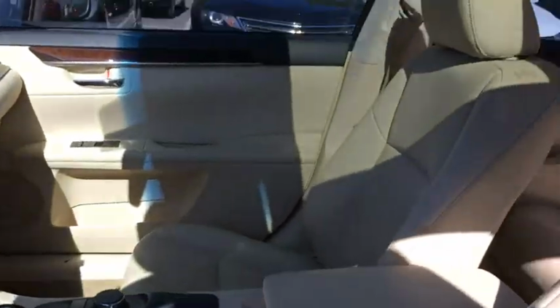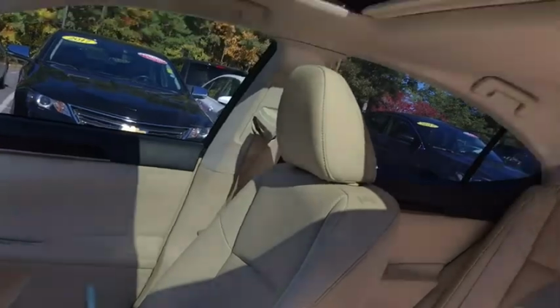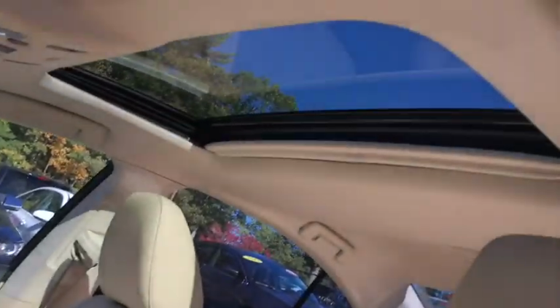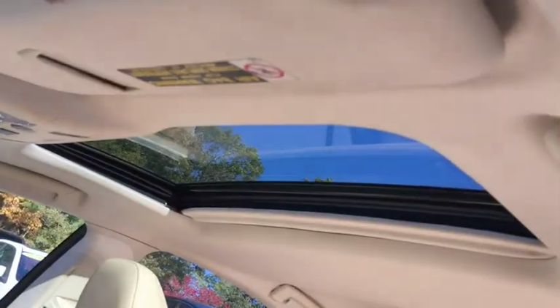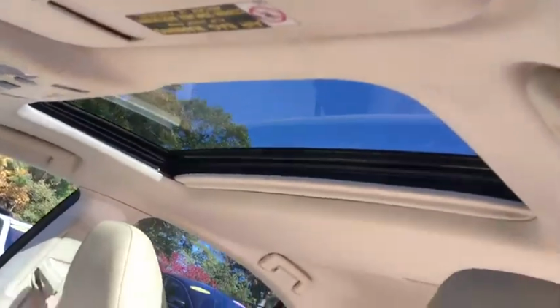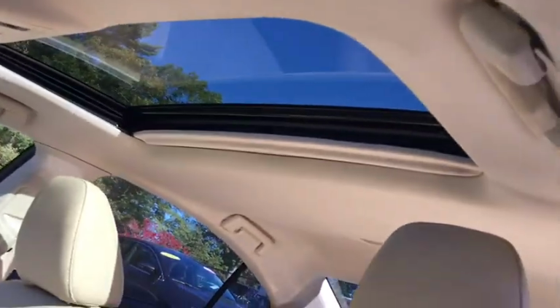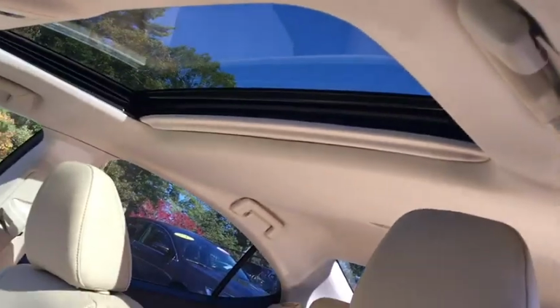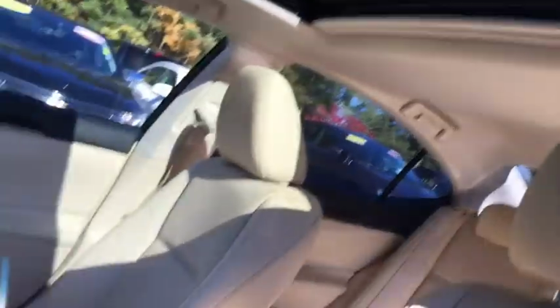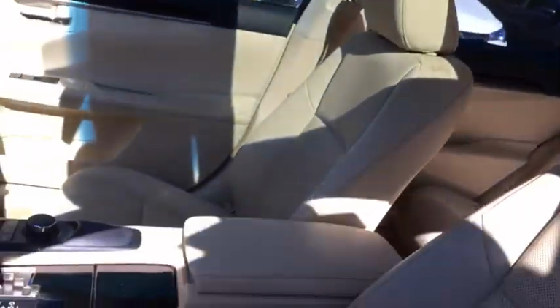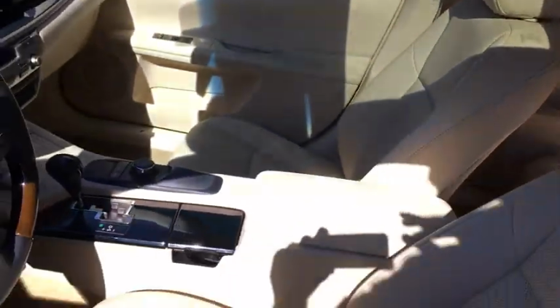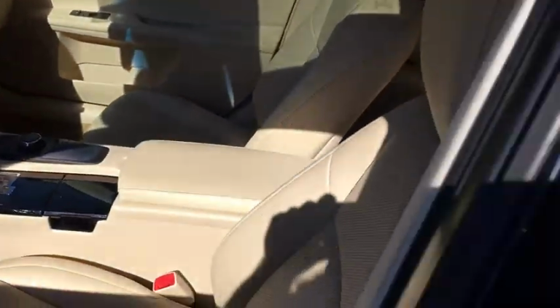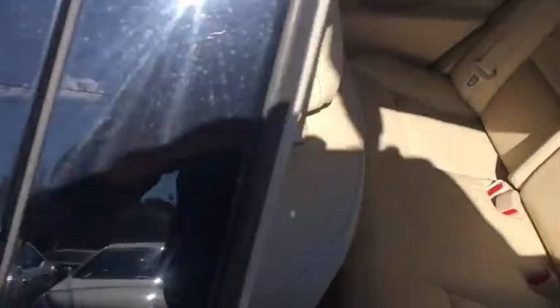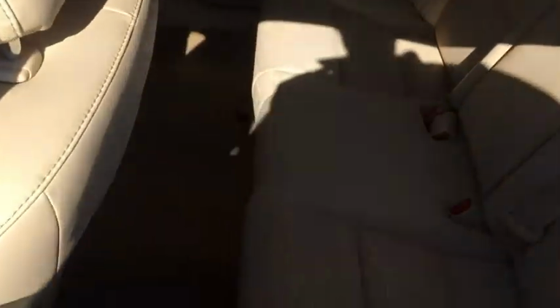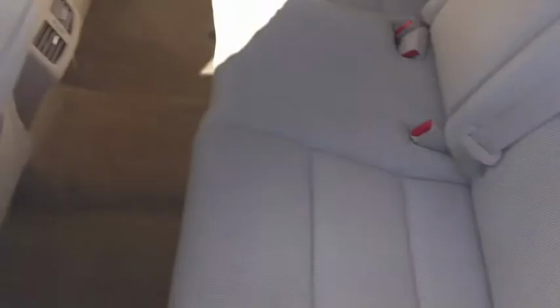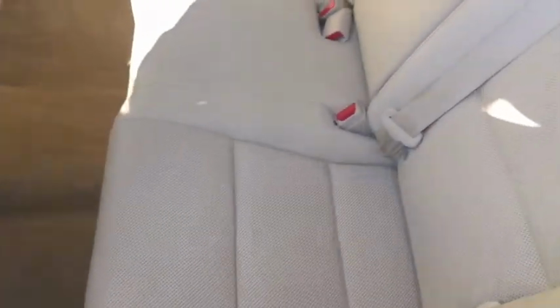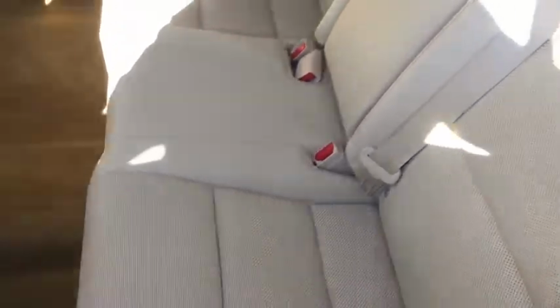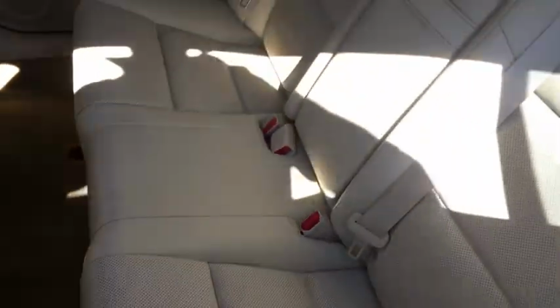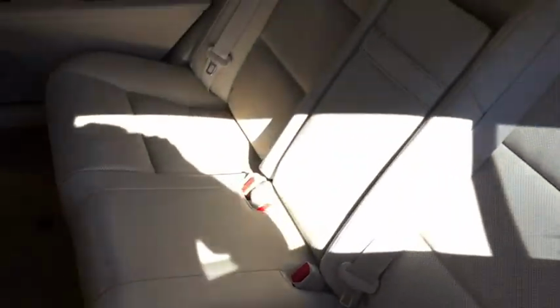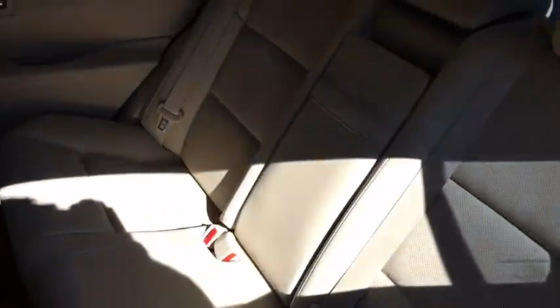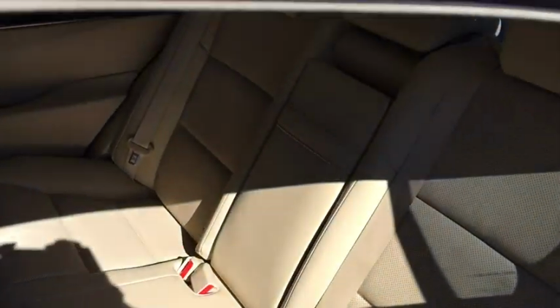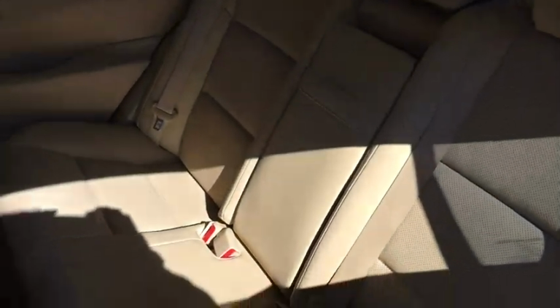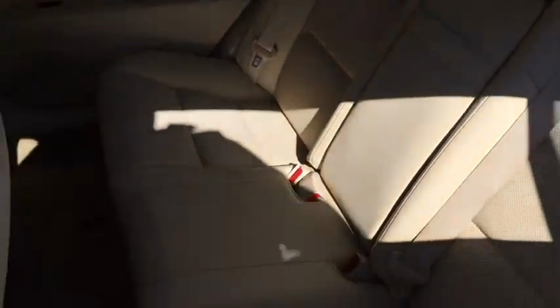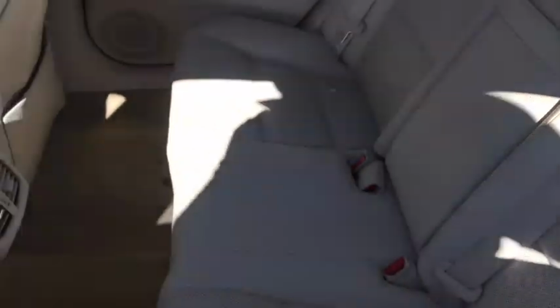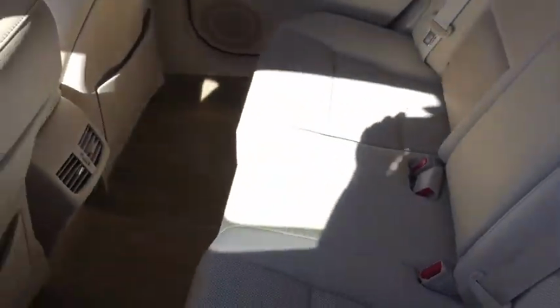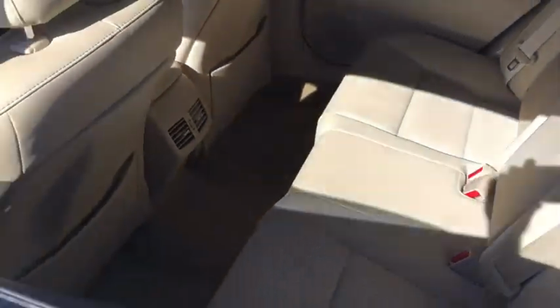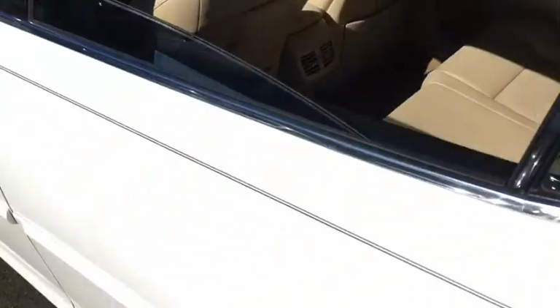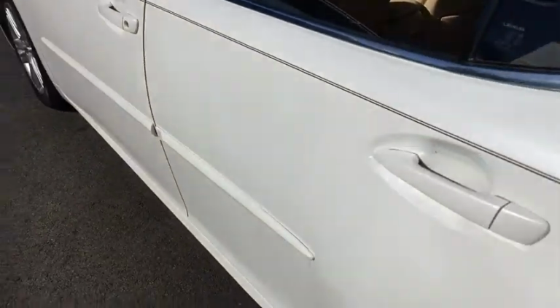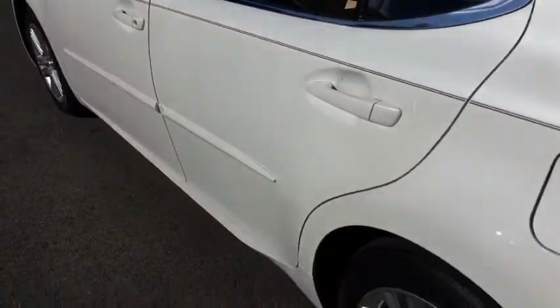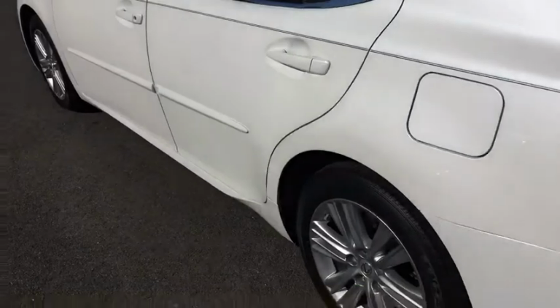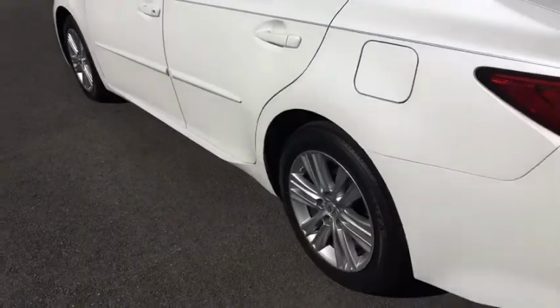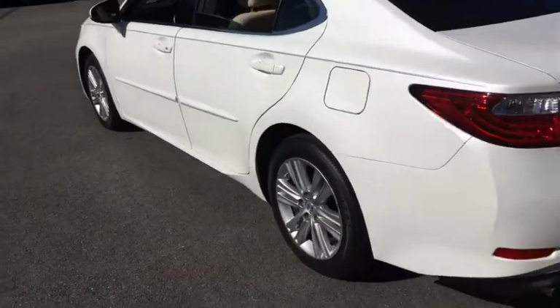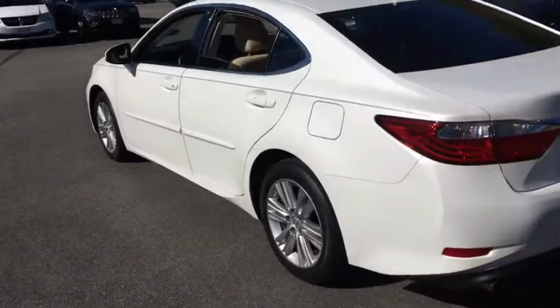Keyless entry, CD changer, power passenger seat, leather-wrapped steering wheel, power steering, driver lumbar, adjustable steering wheel, front floor mat, ABS four-wheel, four-wheel disc brakes.